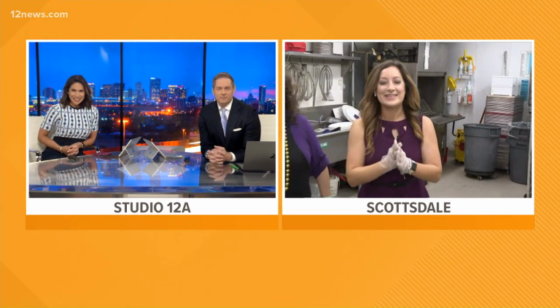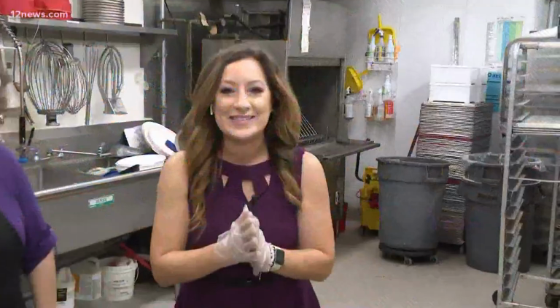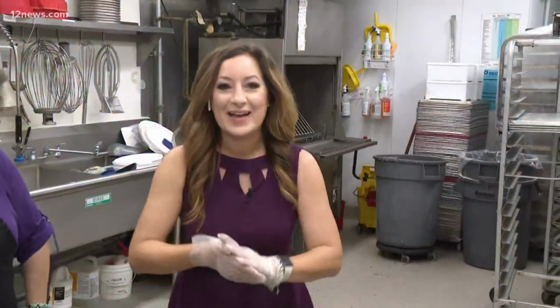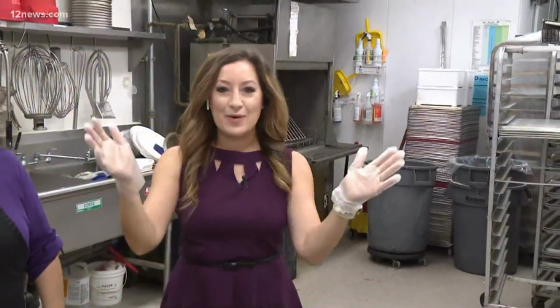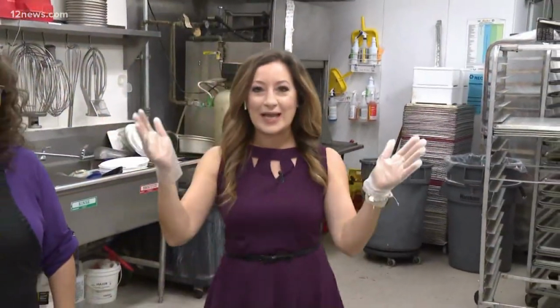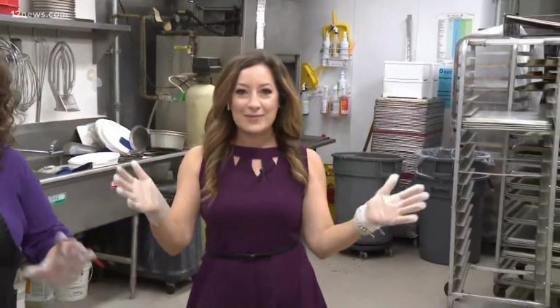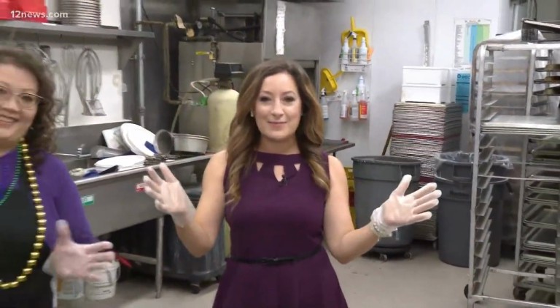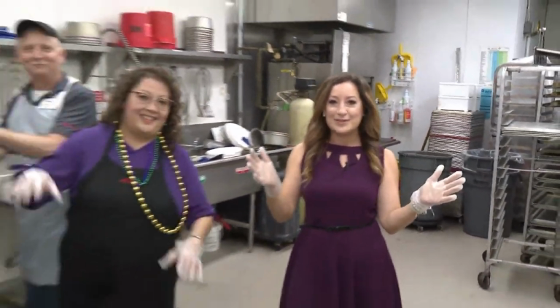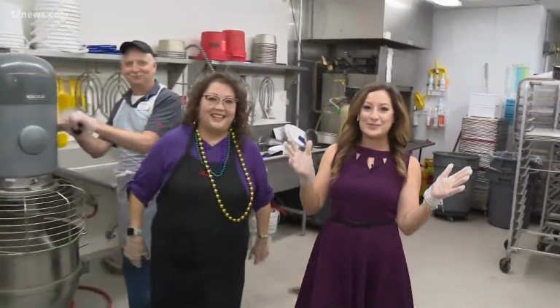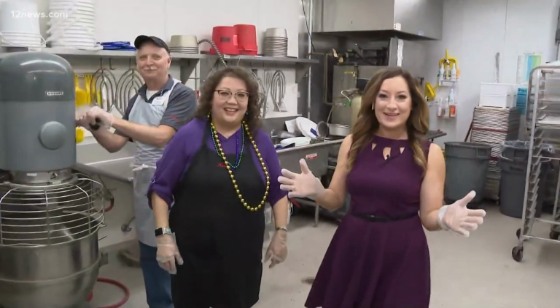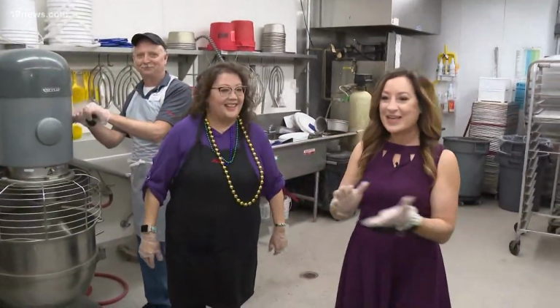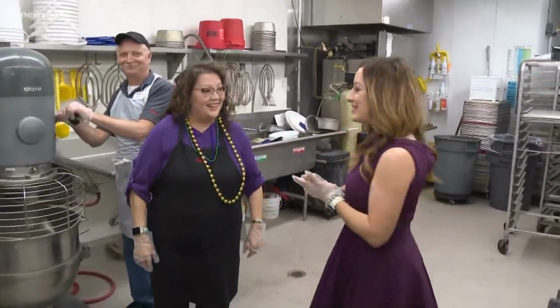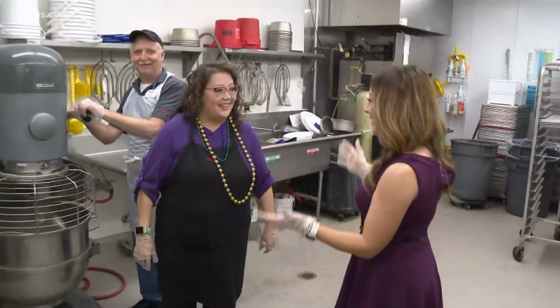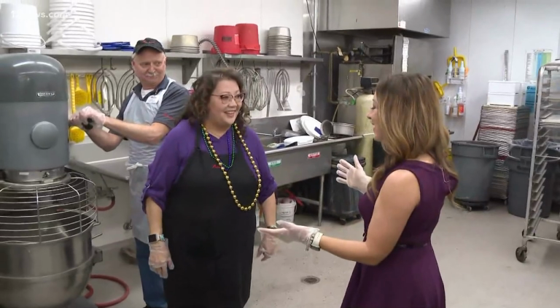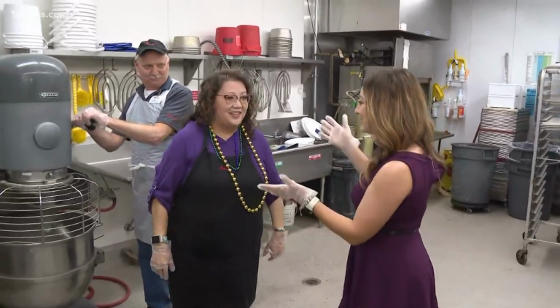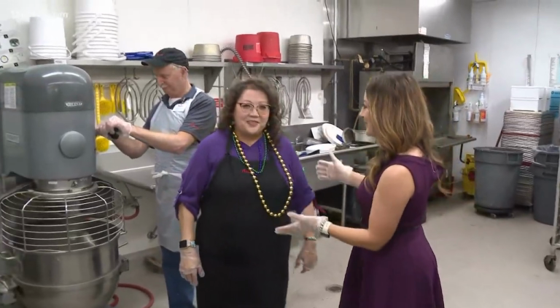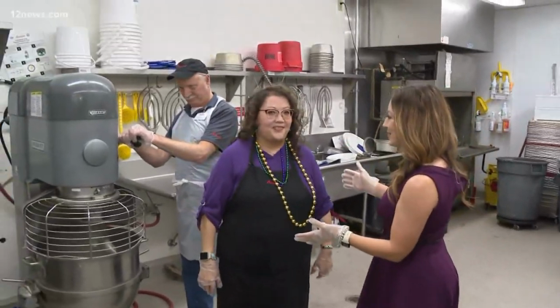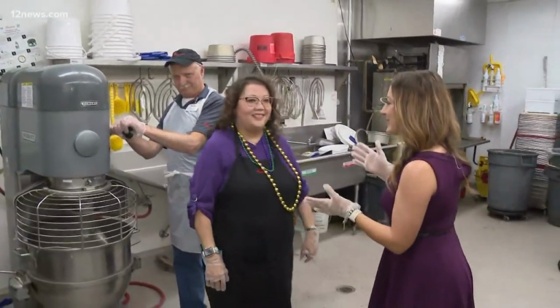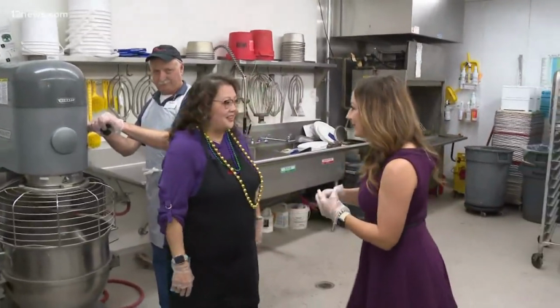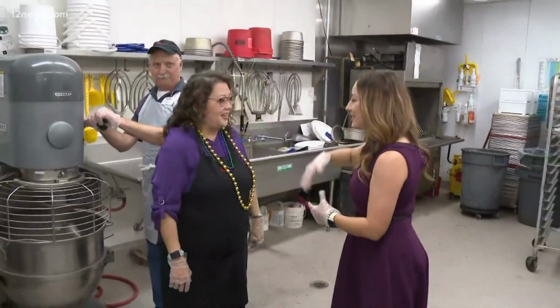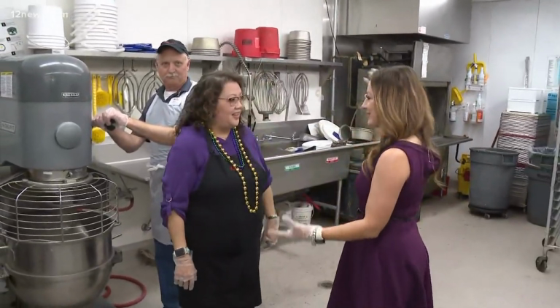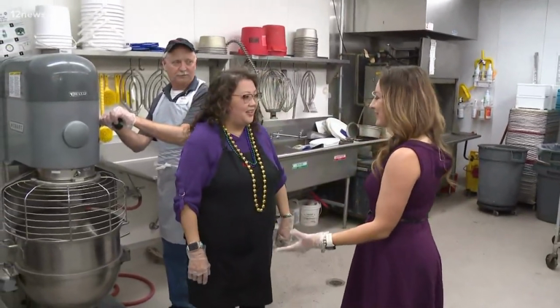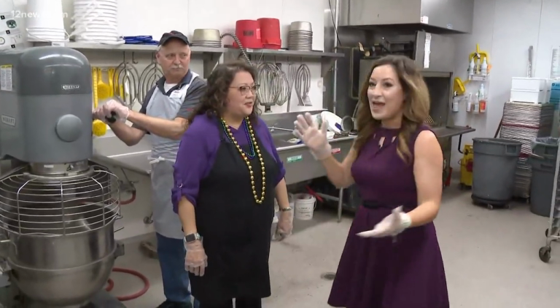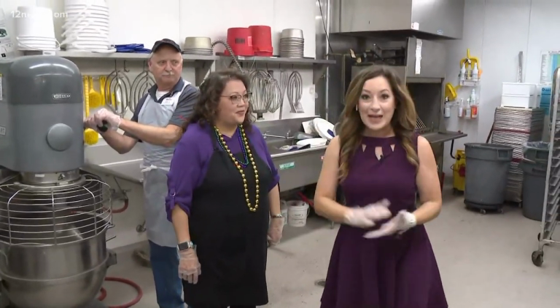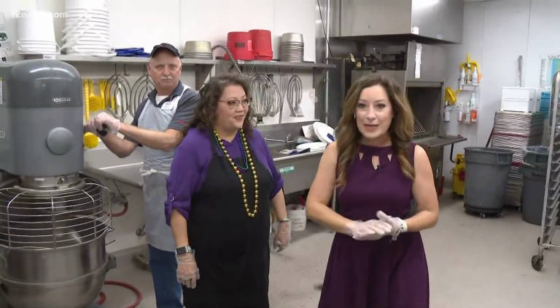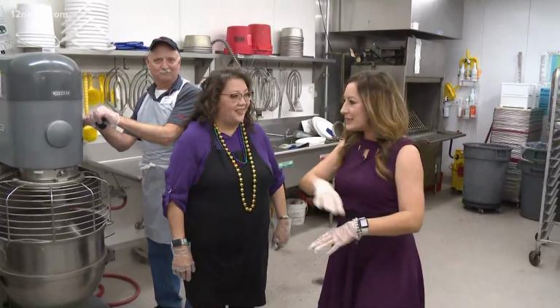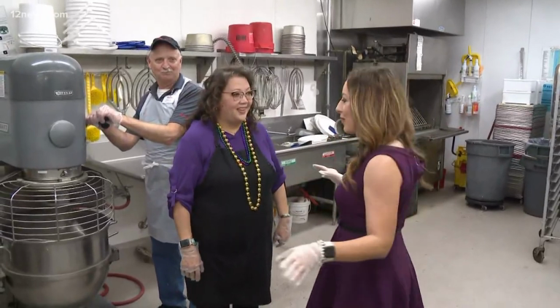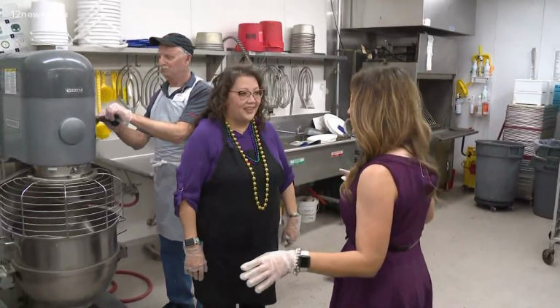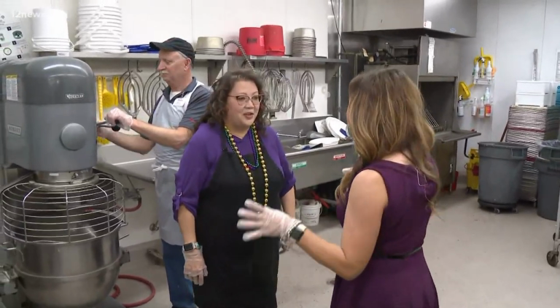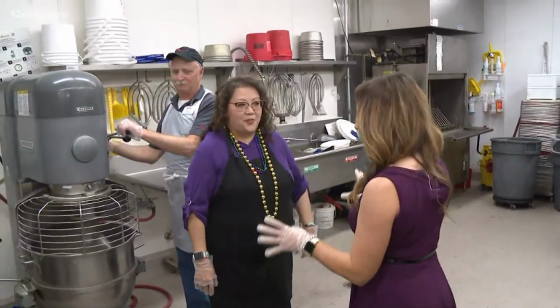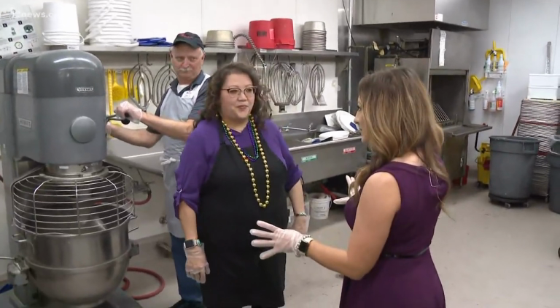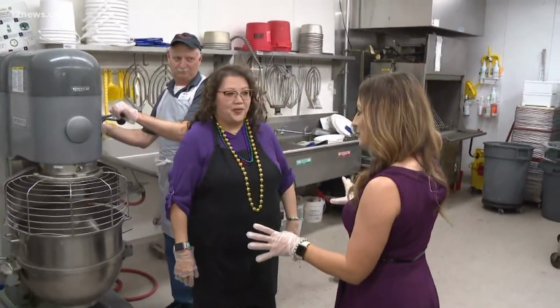Yes, you got it. Good morning, and I'm getting back to my Polish roots. We're here at Basha's in the bakery. Joining me live this morning is Misty Abella. You're the director here at Basha's Bakery. Let's get right to it — we're going to make the tastiest Punchki.